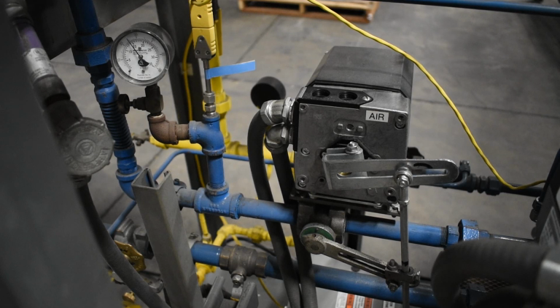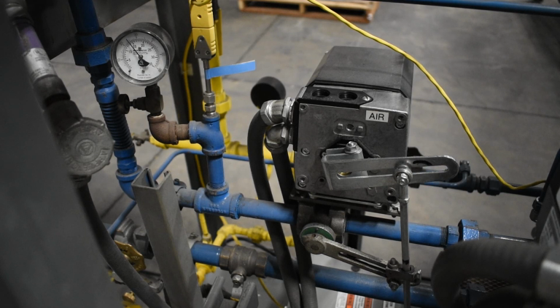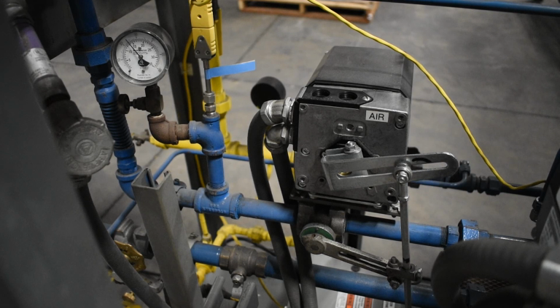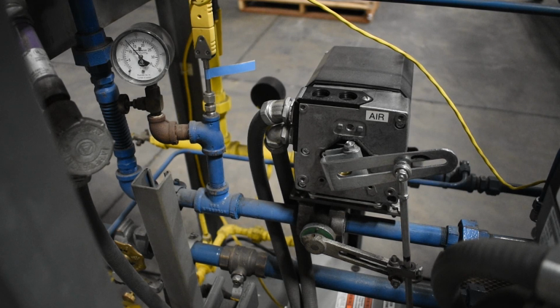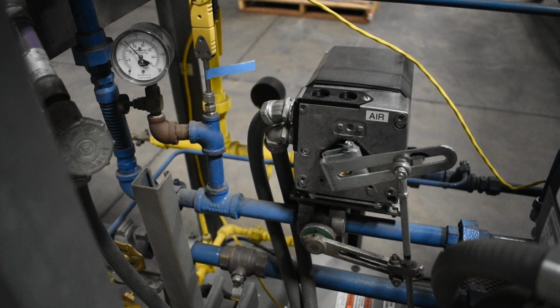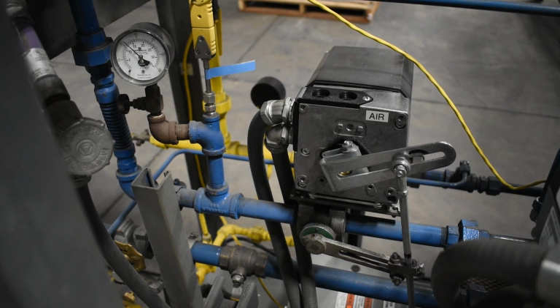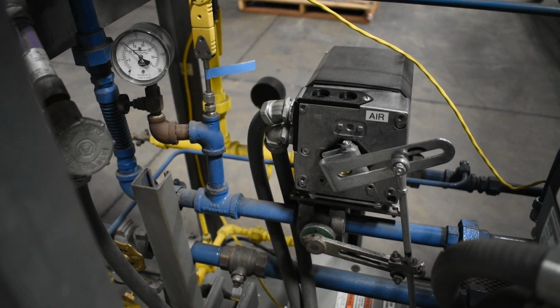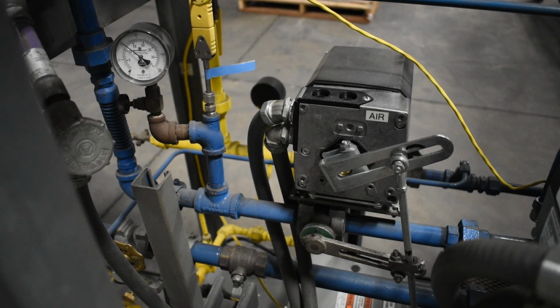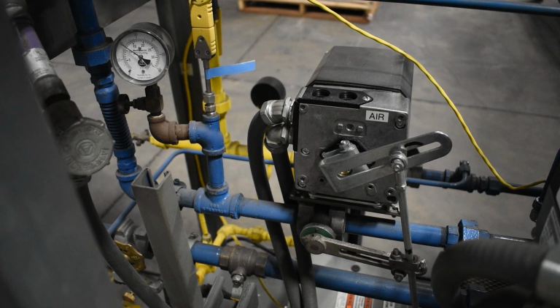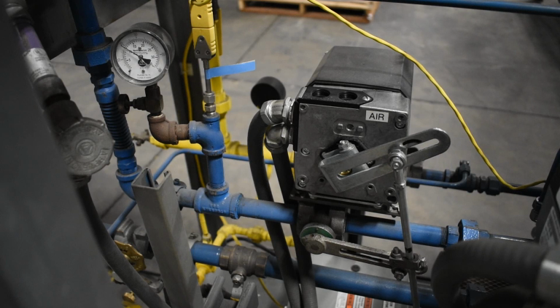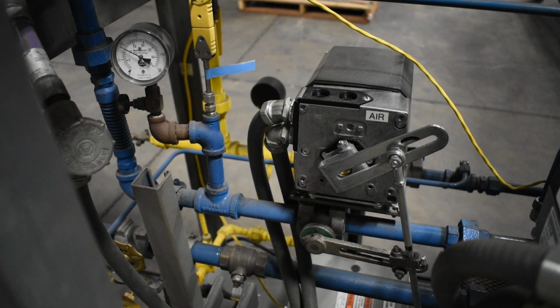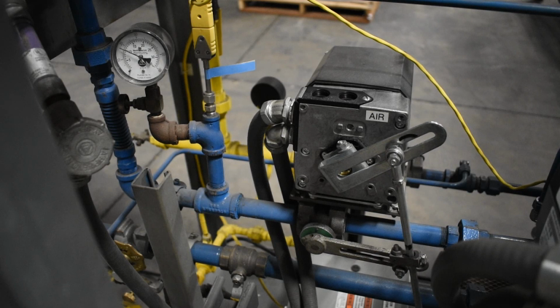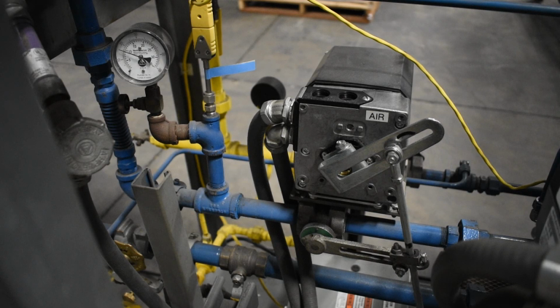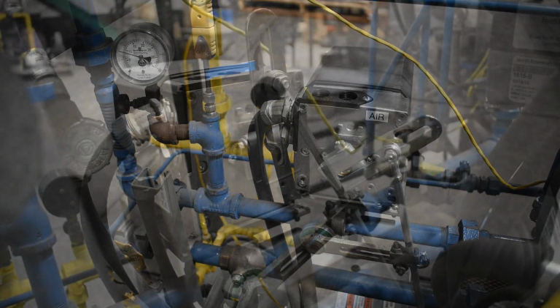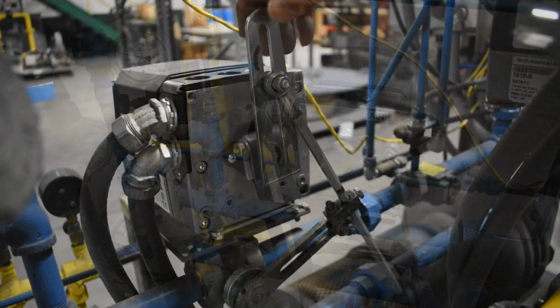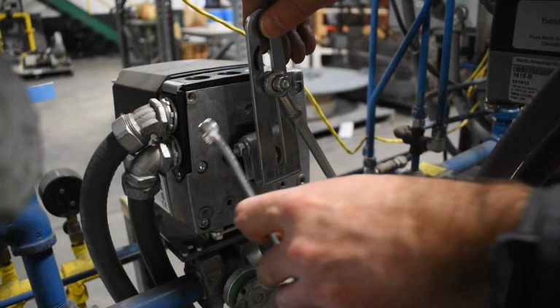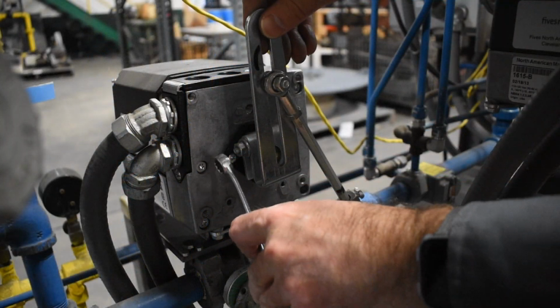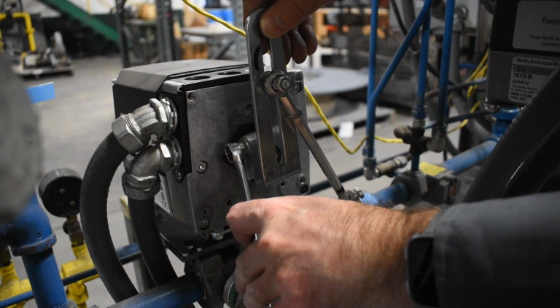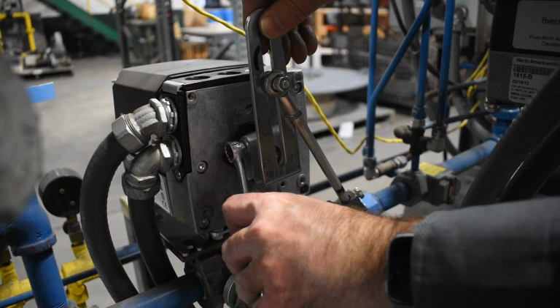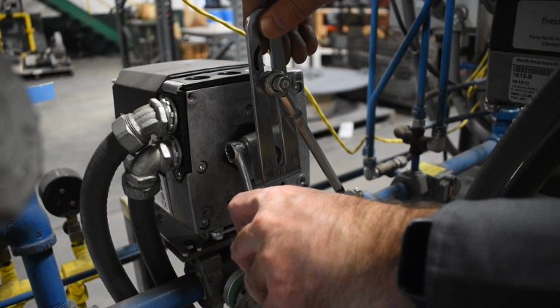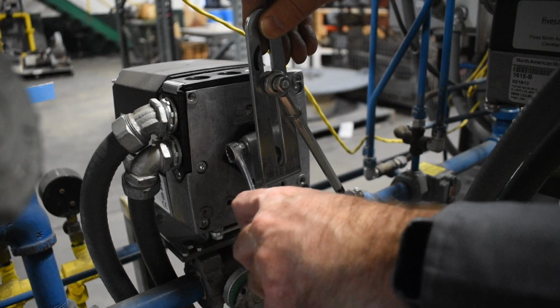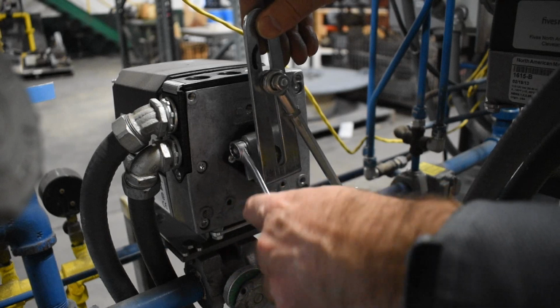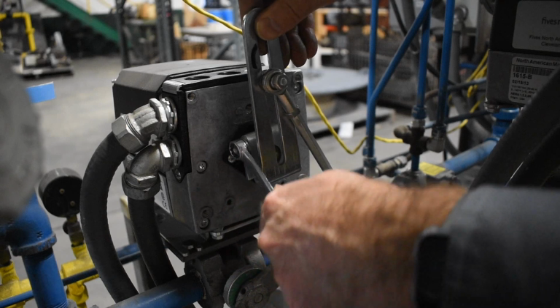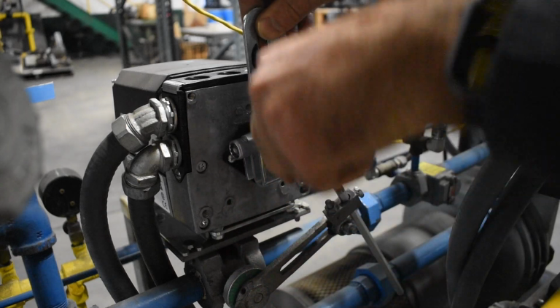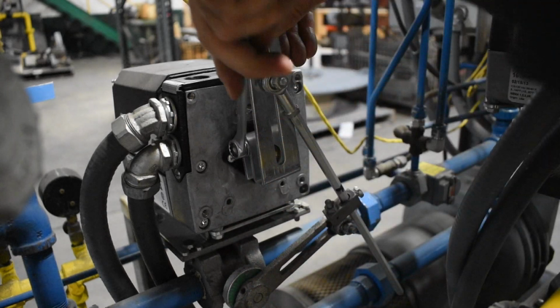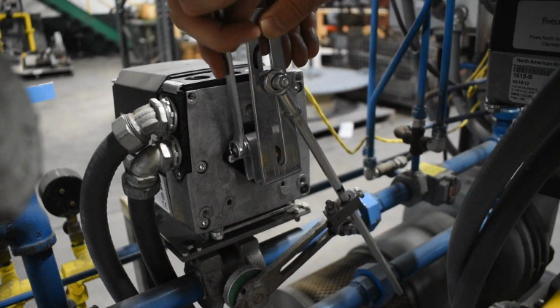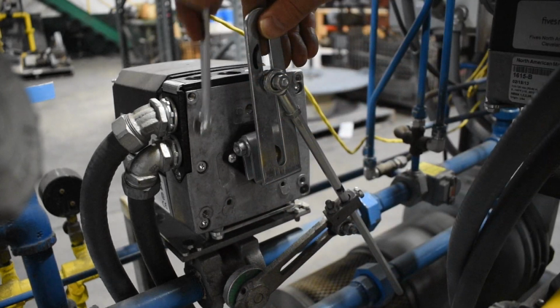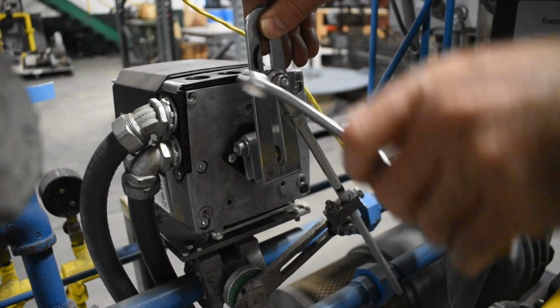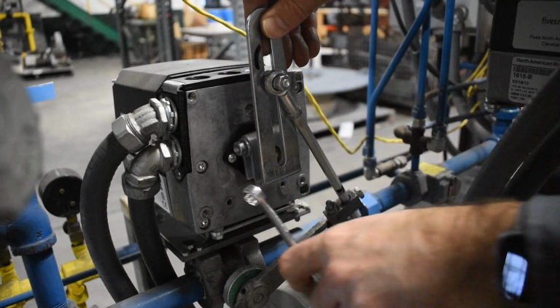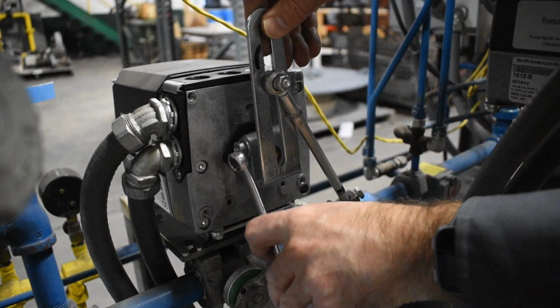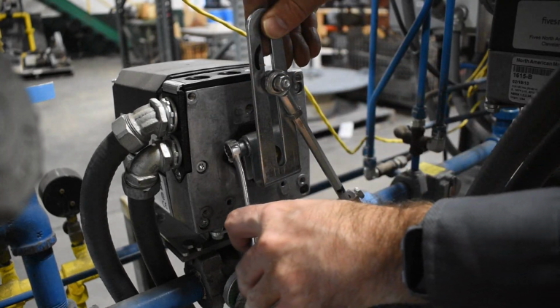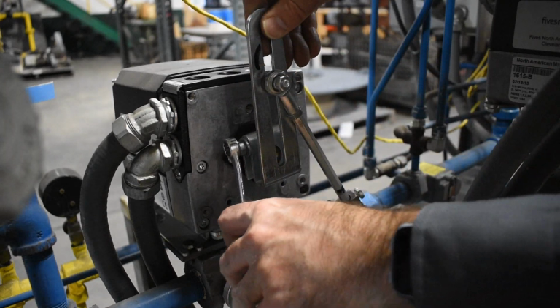Alternatively, if able, adjust the upstream pressure to allow for maximum valve travel. Try to use as much of the valve travel as possible to gain the highest degree of control resolution.